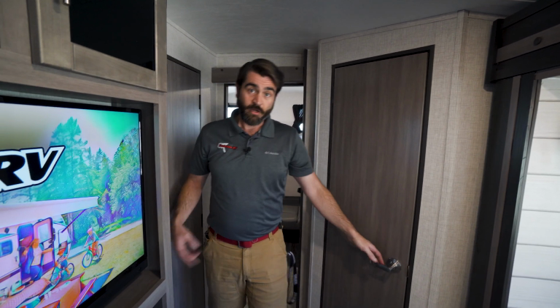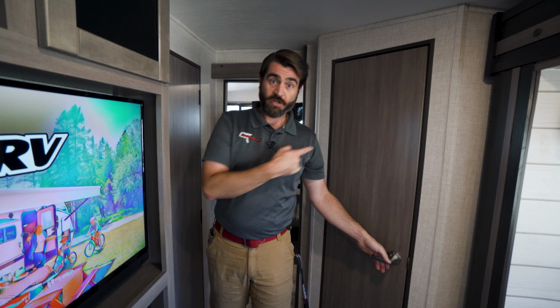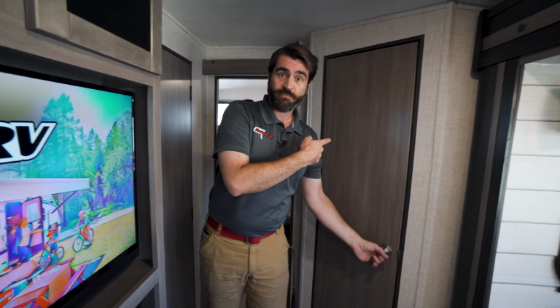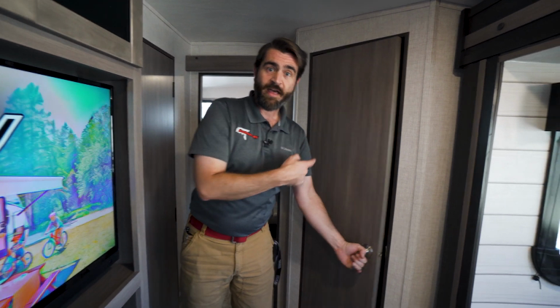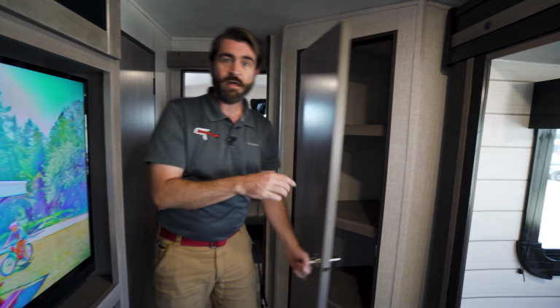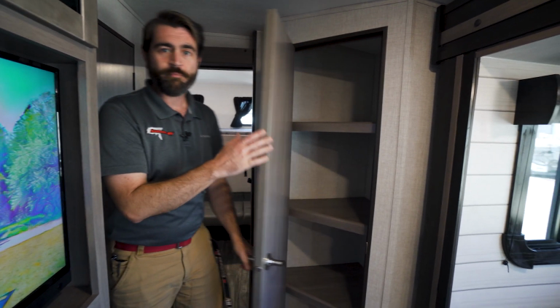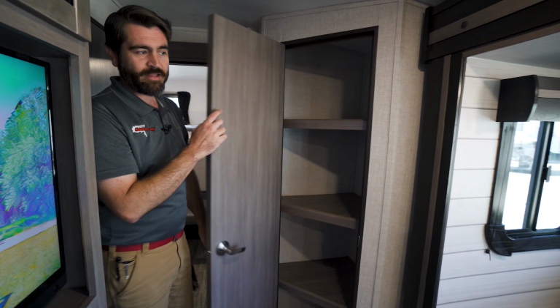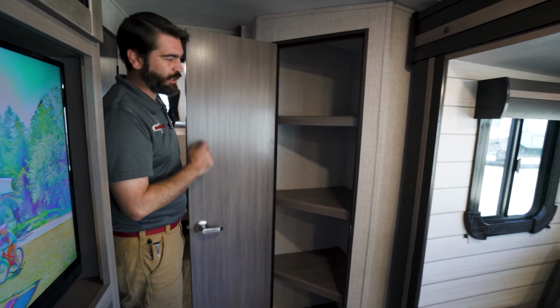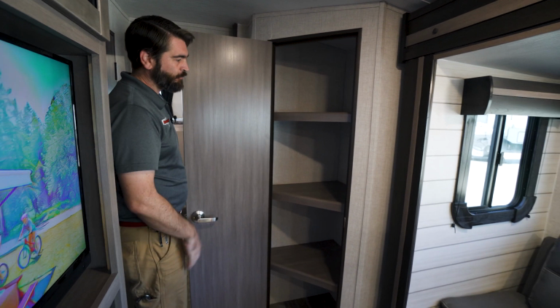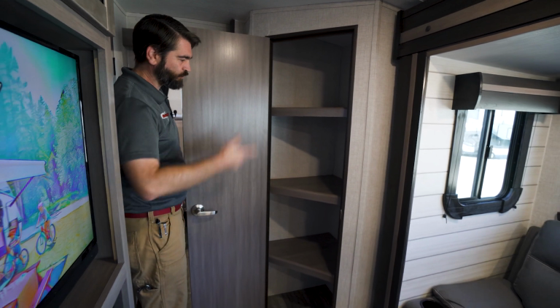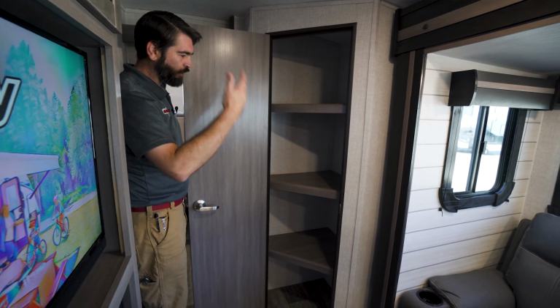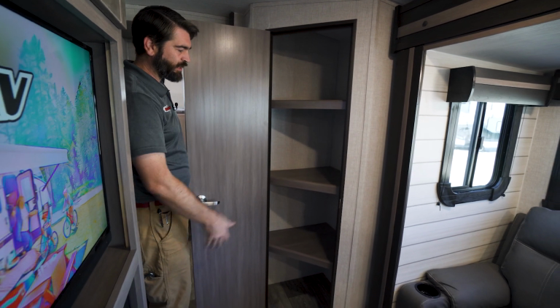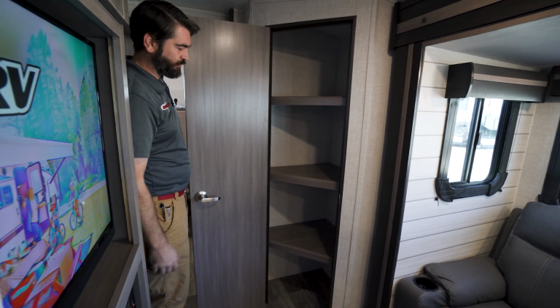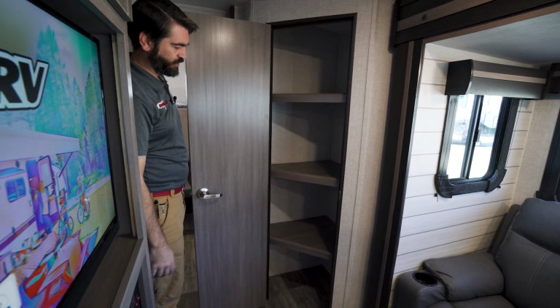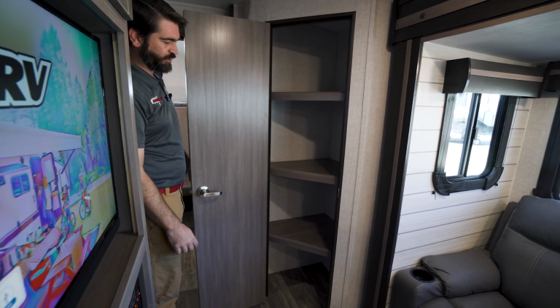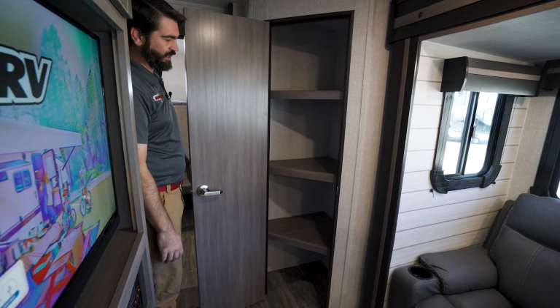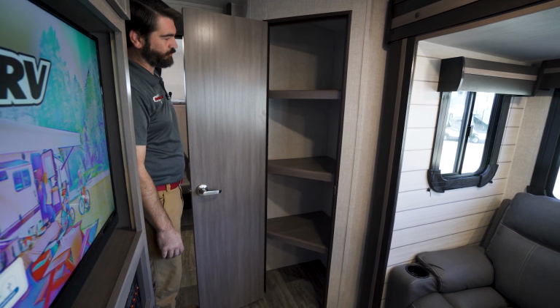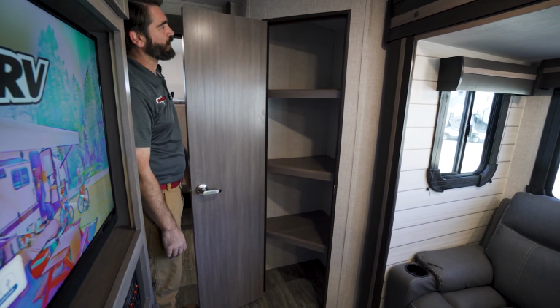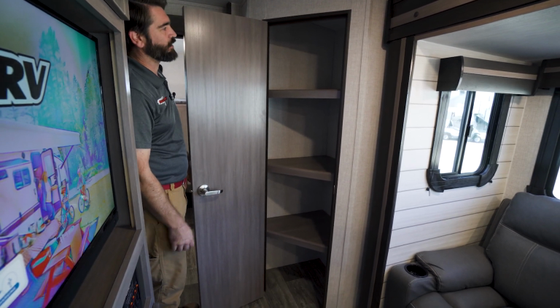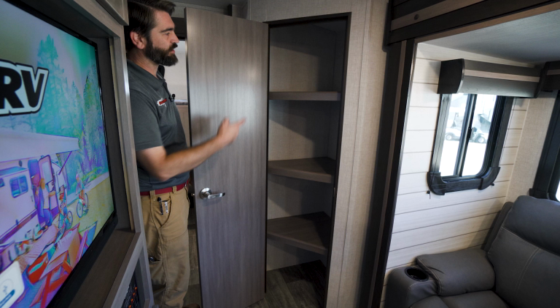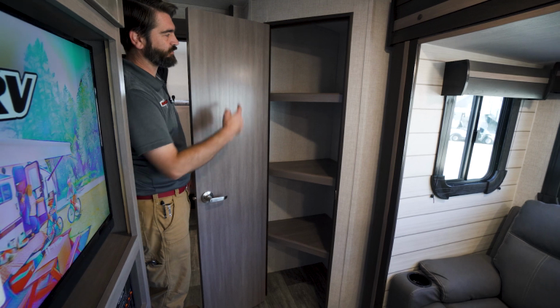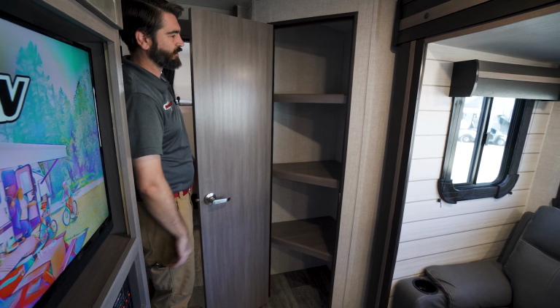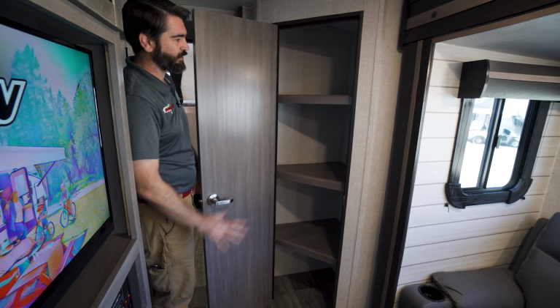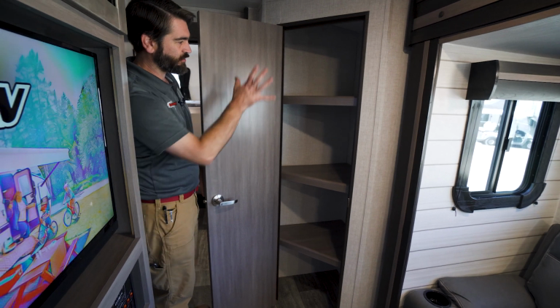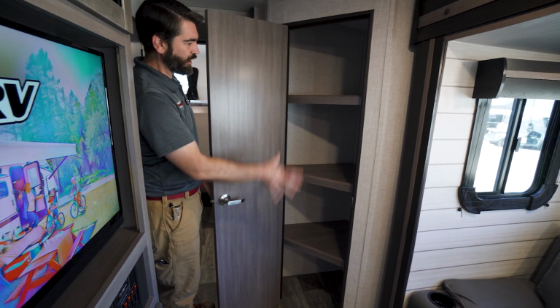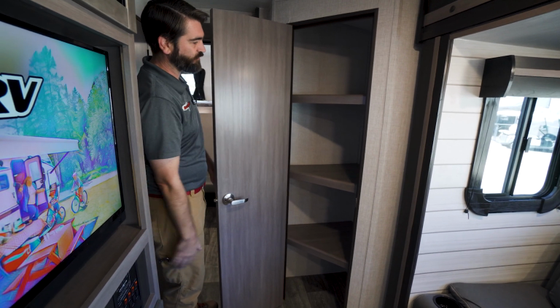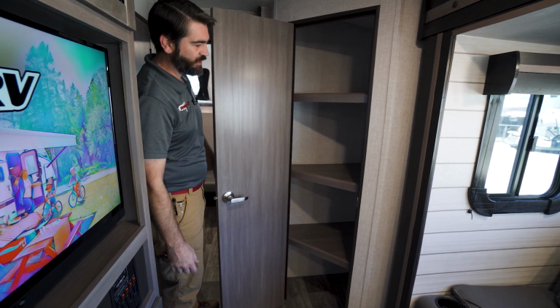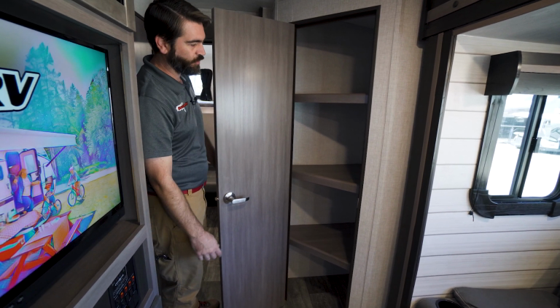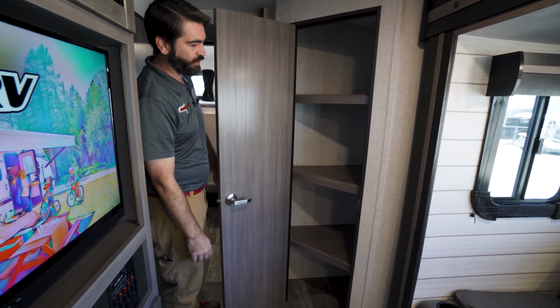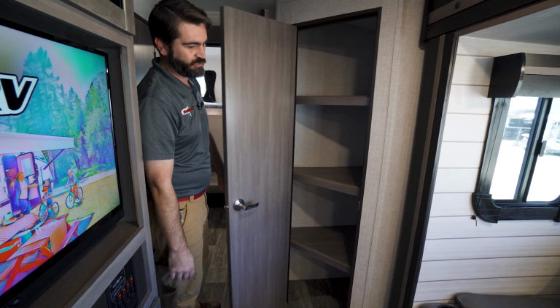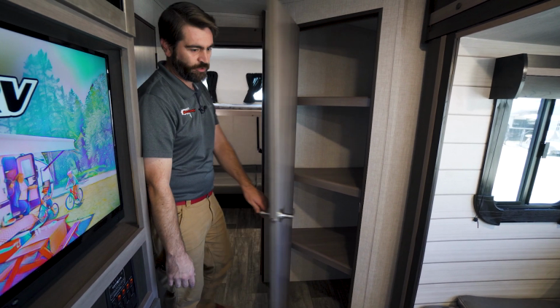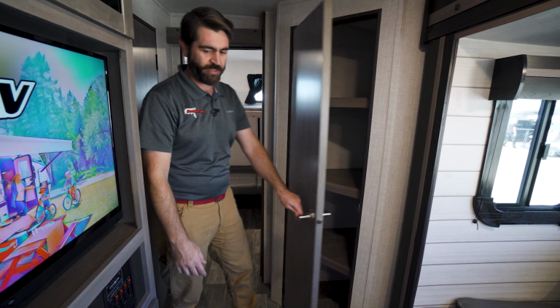Across from that, a pantry, because we always need more storage space than we think we do. This is an excellent use of a kind of dead corner in this floor plan.